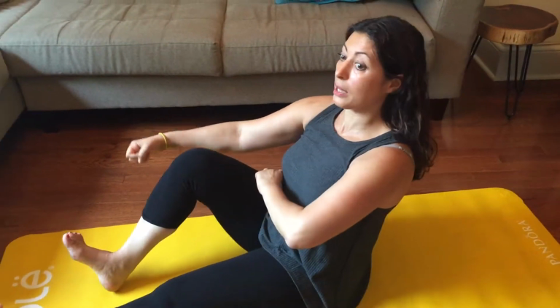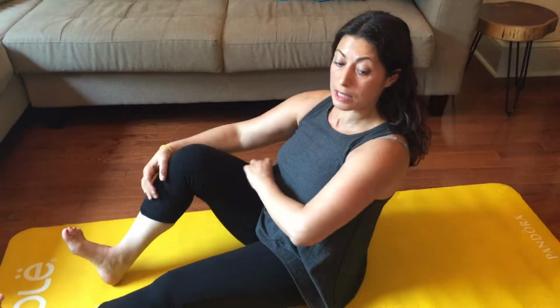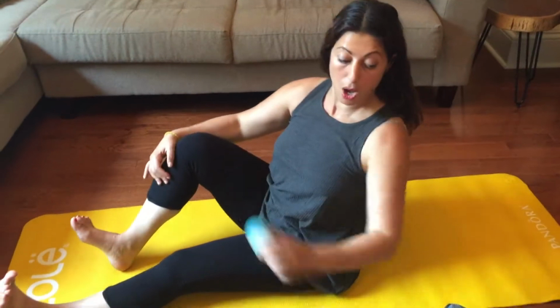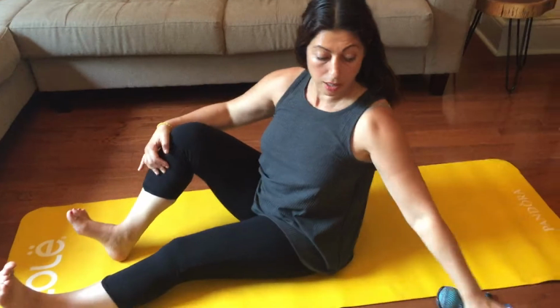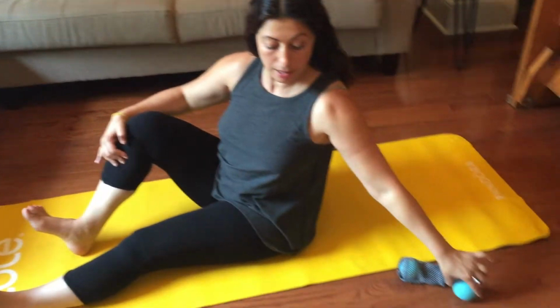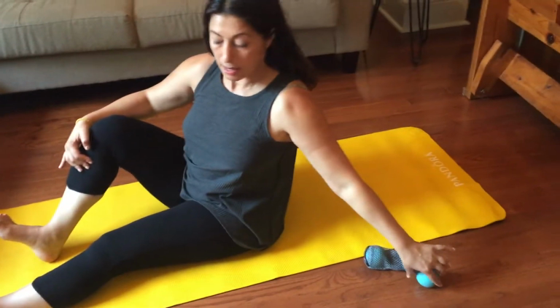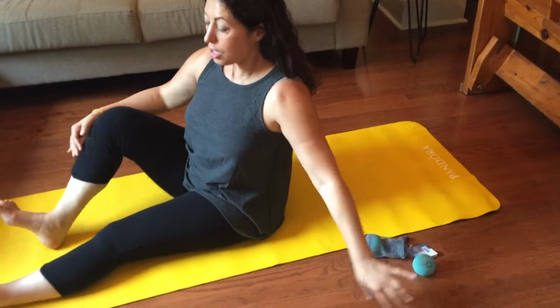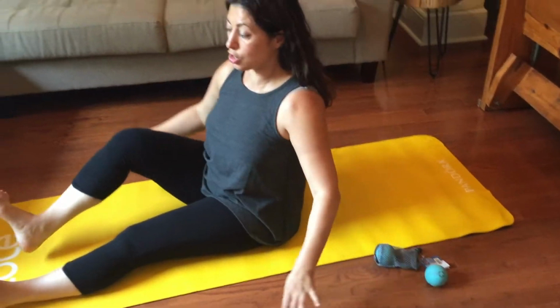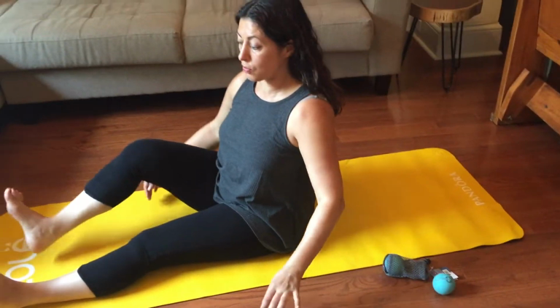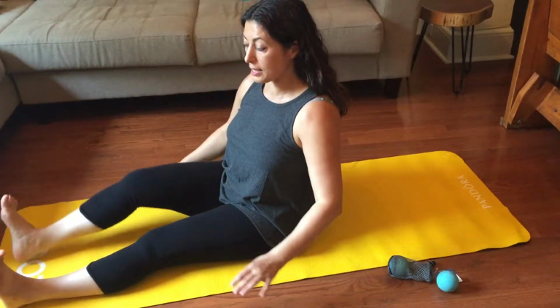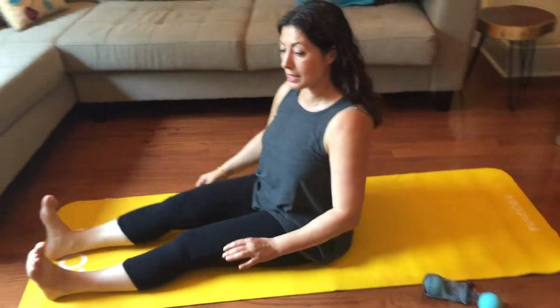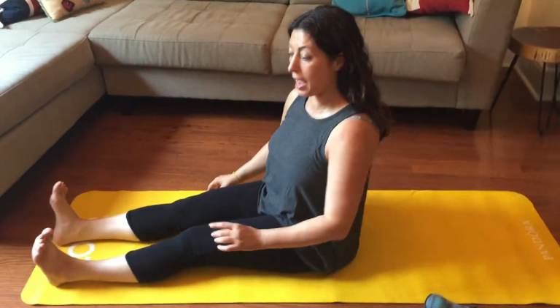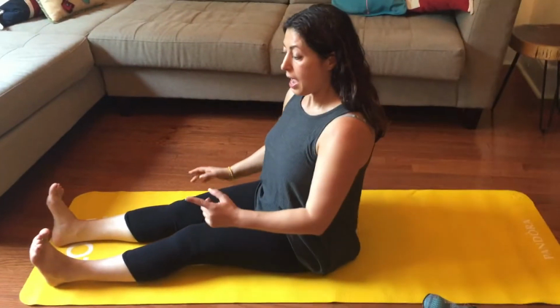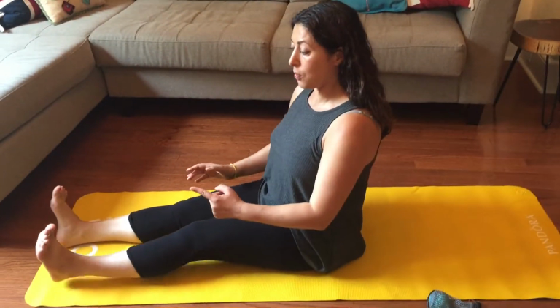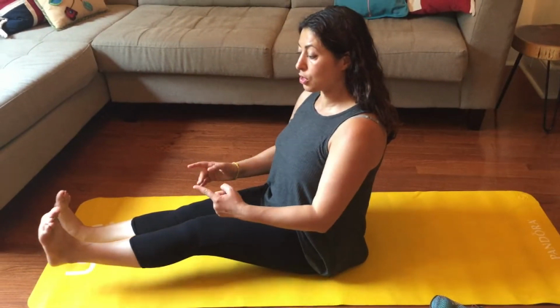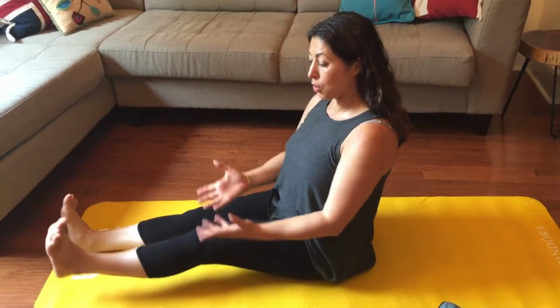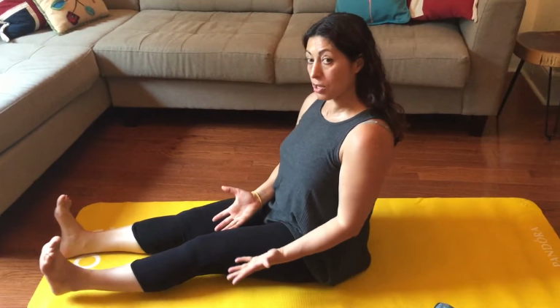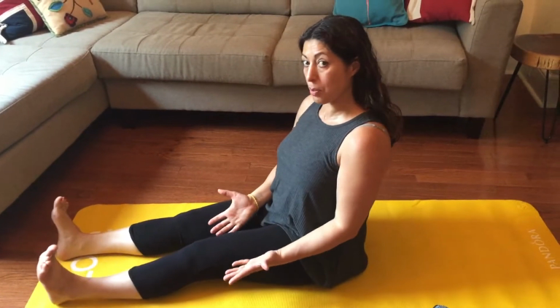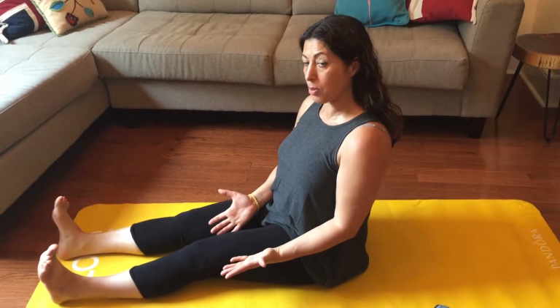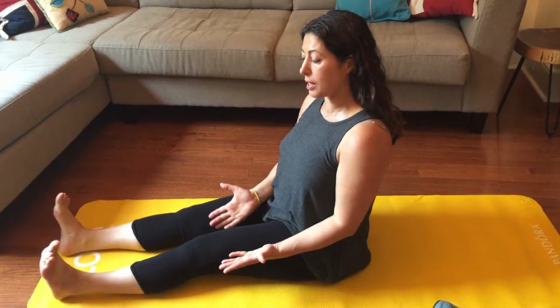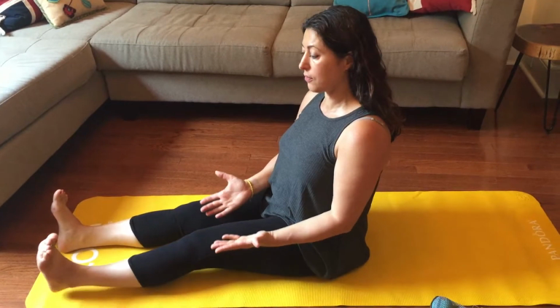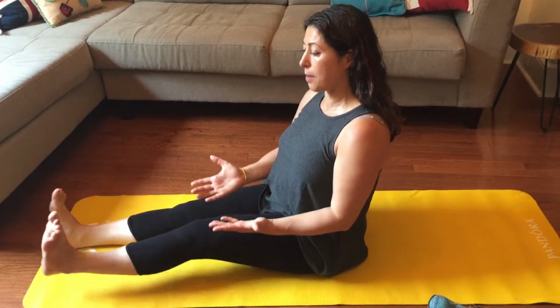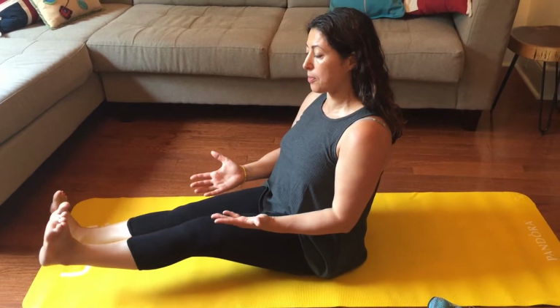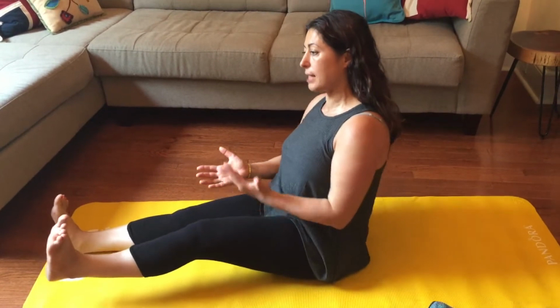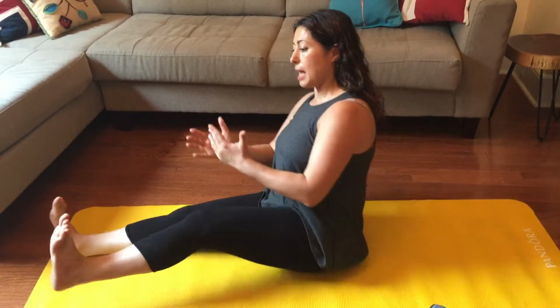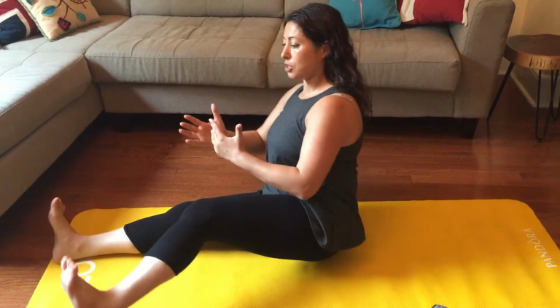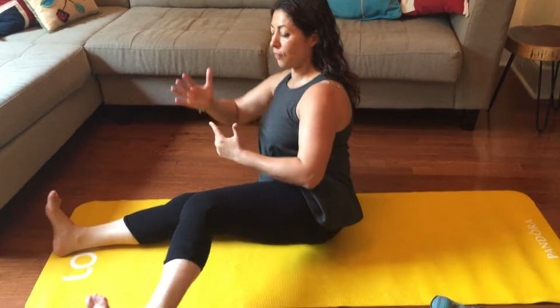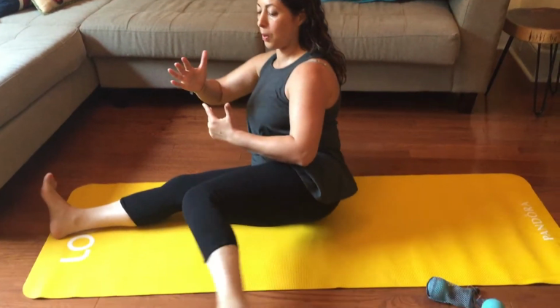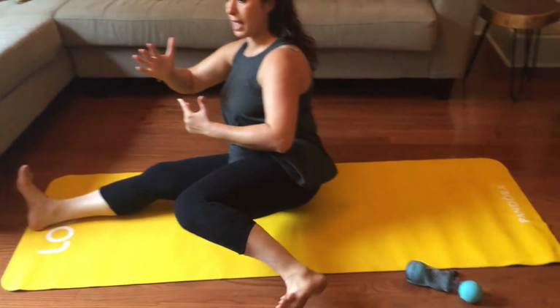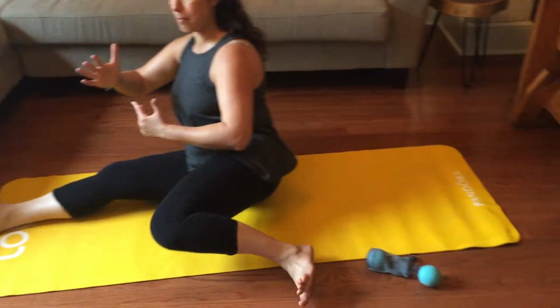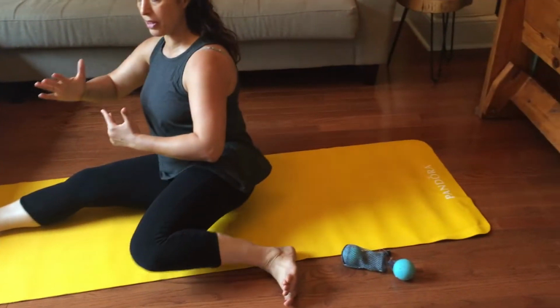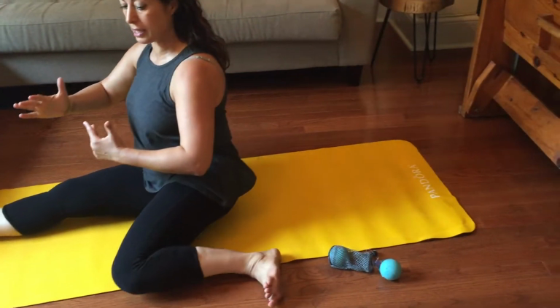You're going to release the ball. You're going to straighten this leg. And then with control — this is also part of the mobility — lift it up, keep it flexed, shift the weight, and then bend the knee.